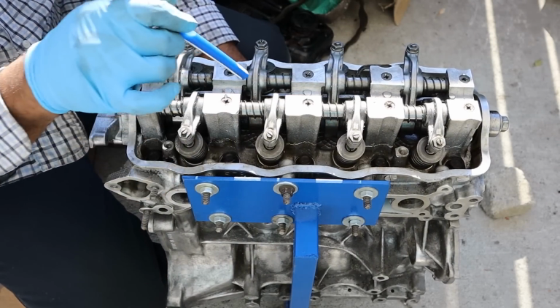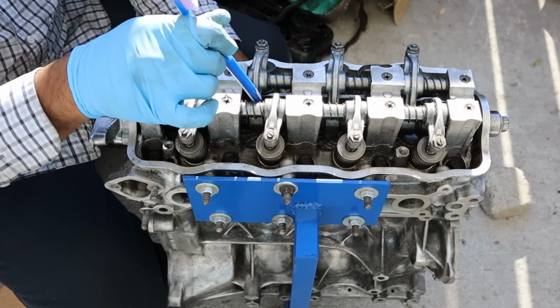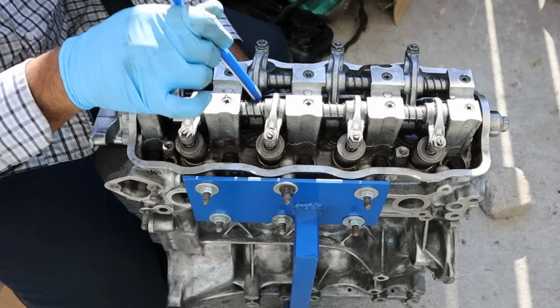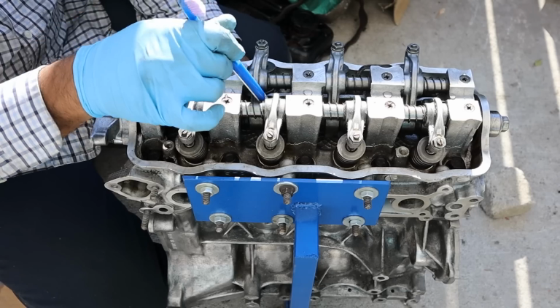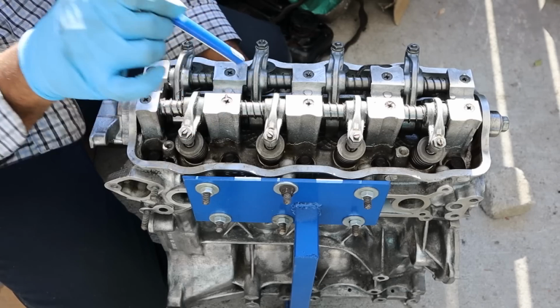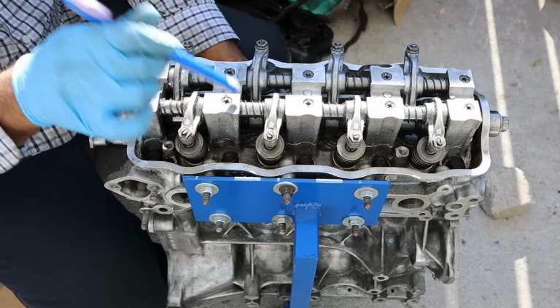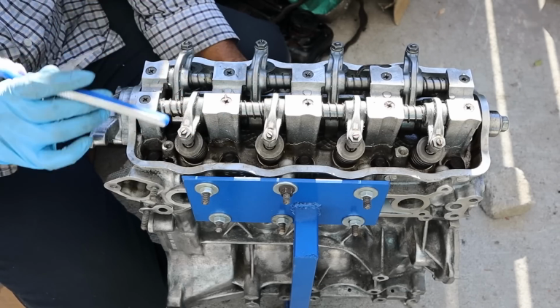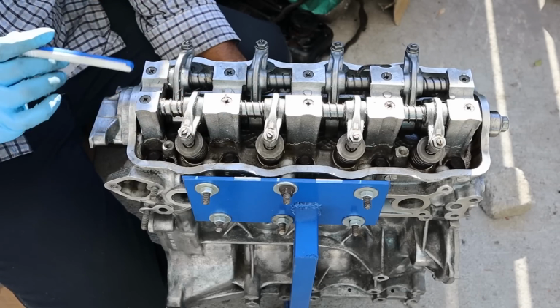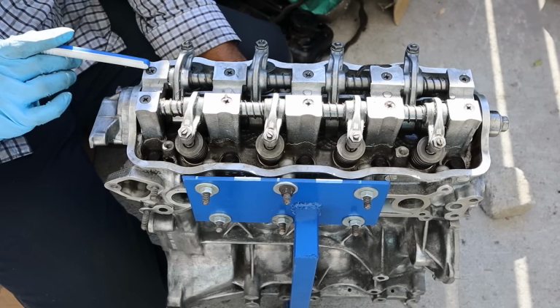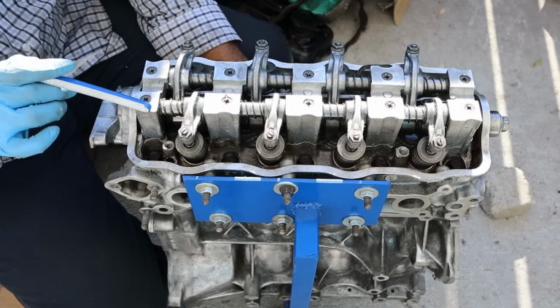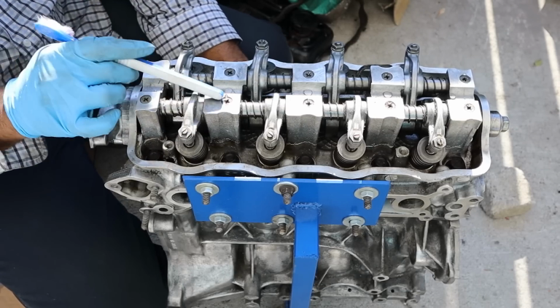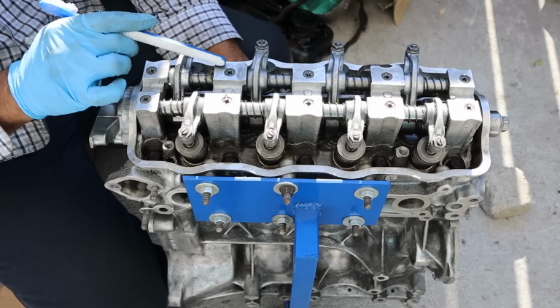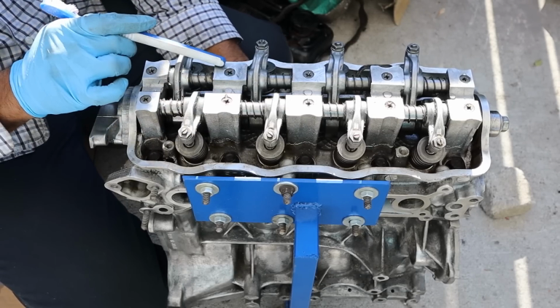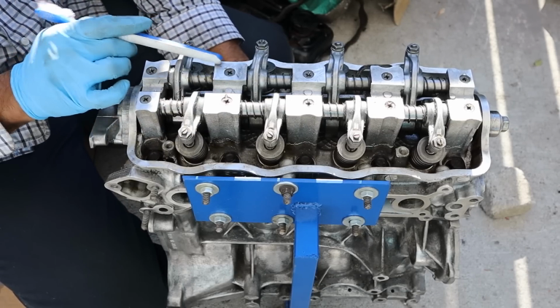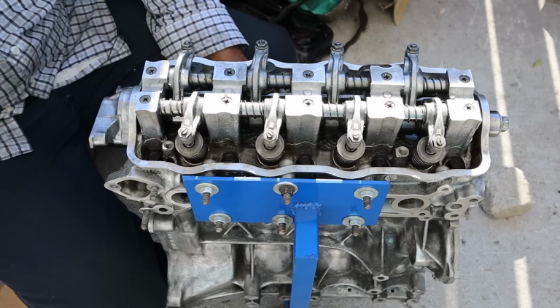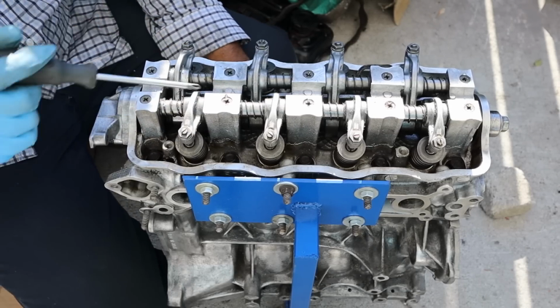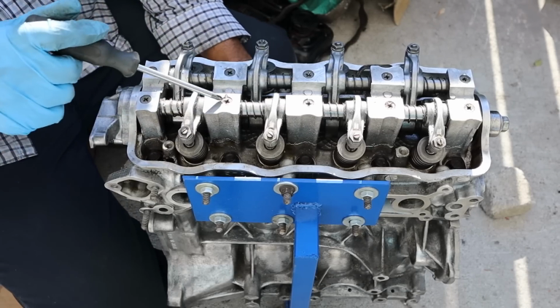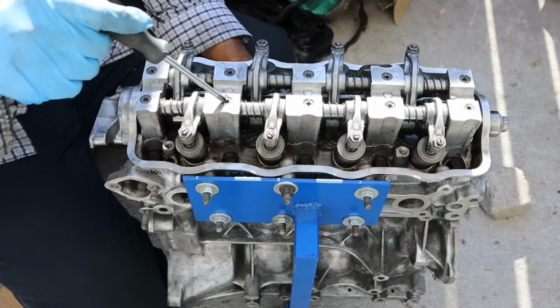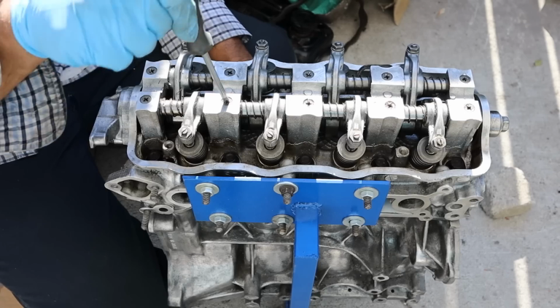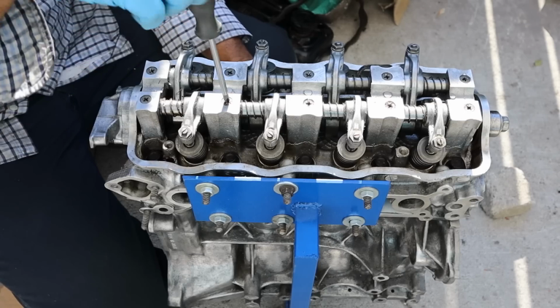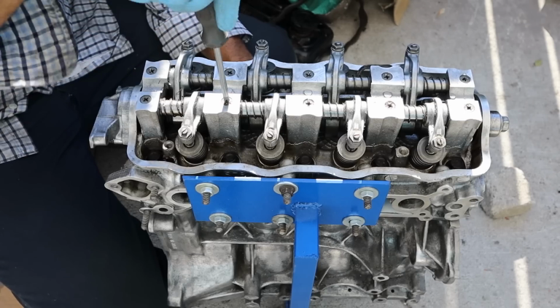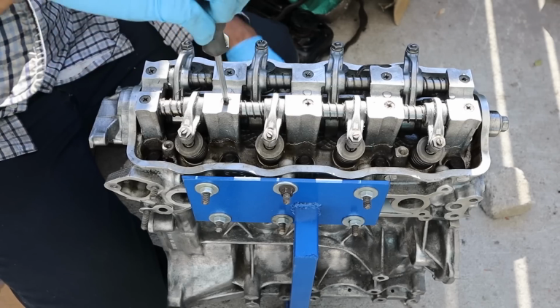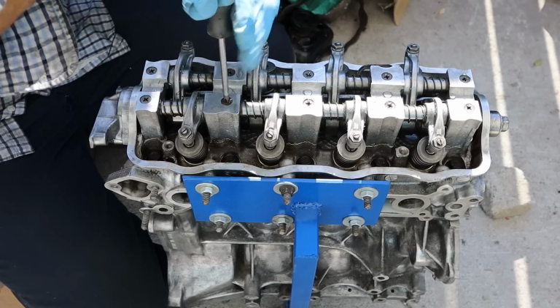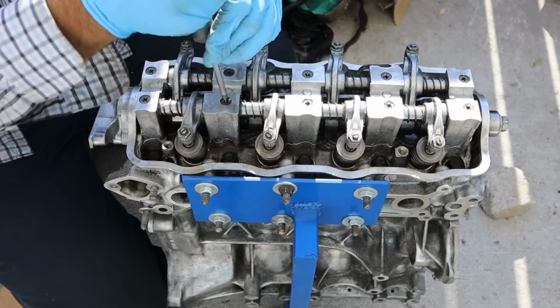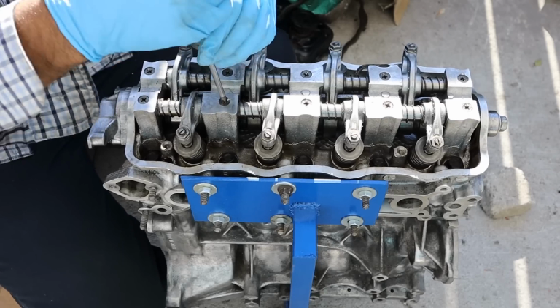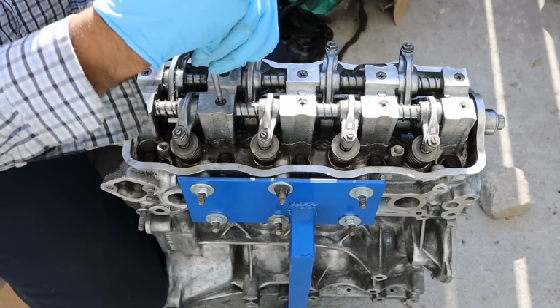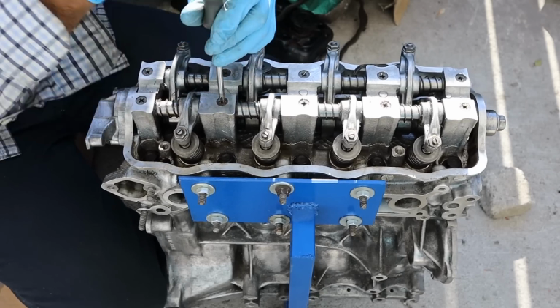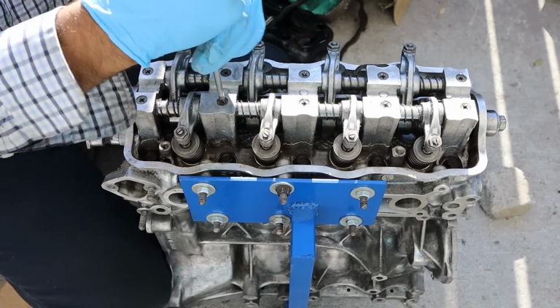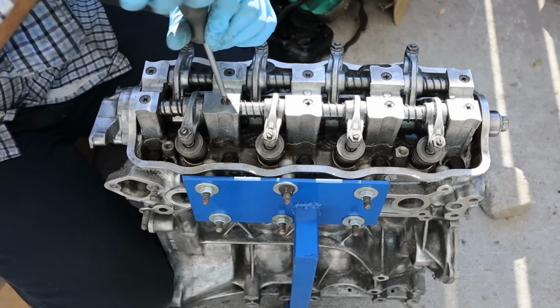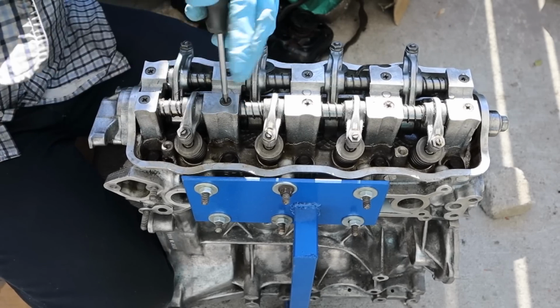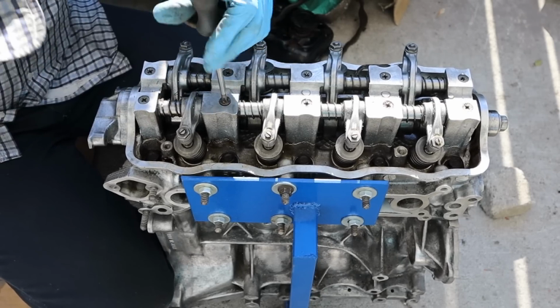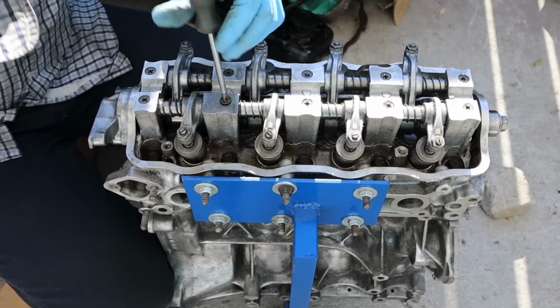The camshaft is down below, so in order to get that out we're going to have to remove these Phillips screws. I hate using Phillips screws because sometimes they strip out, so I'm just going to go ahead and remove all of those right now.